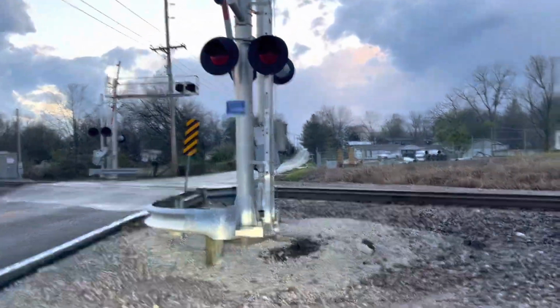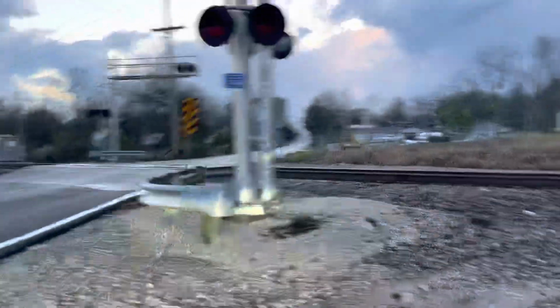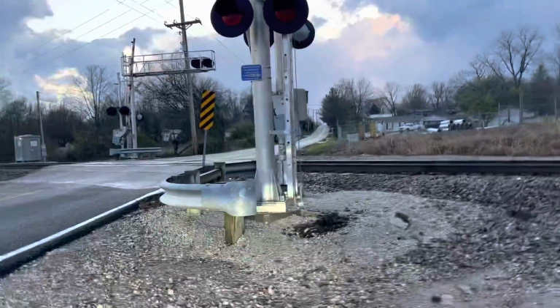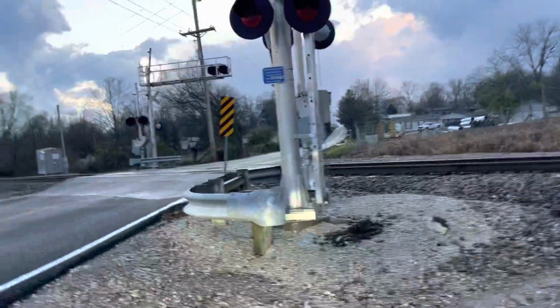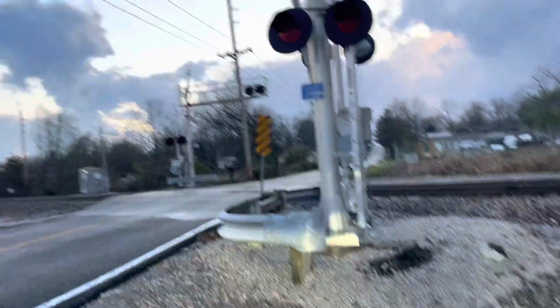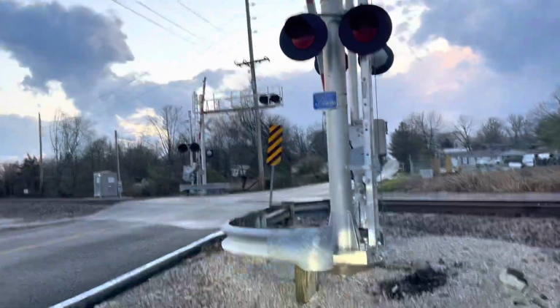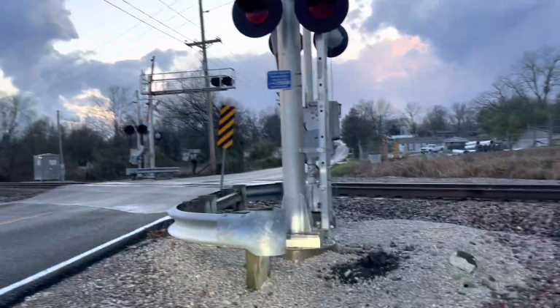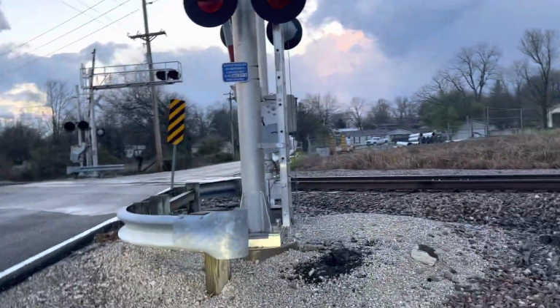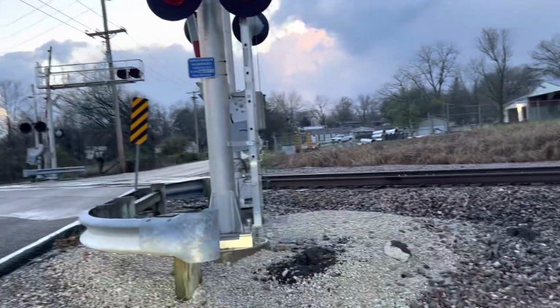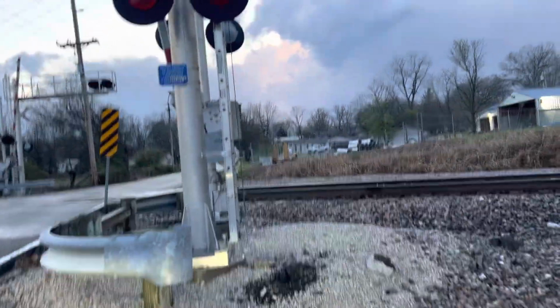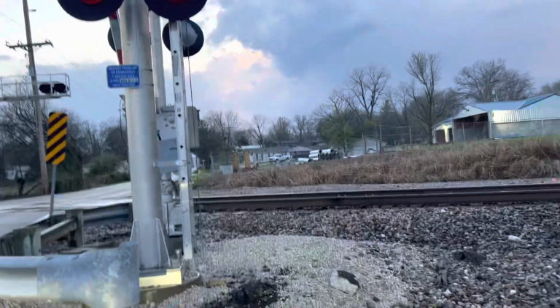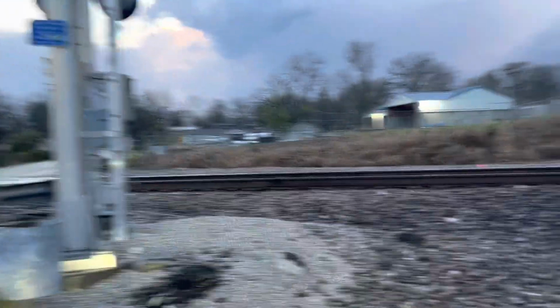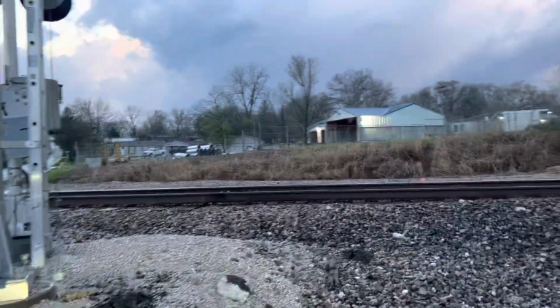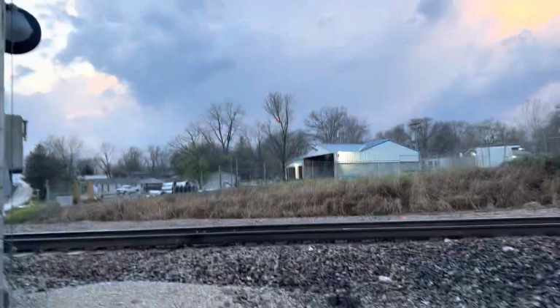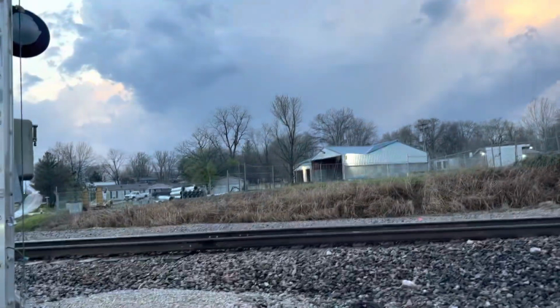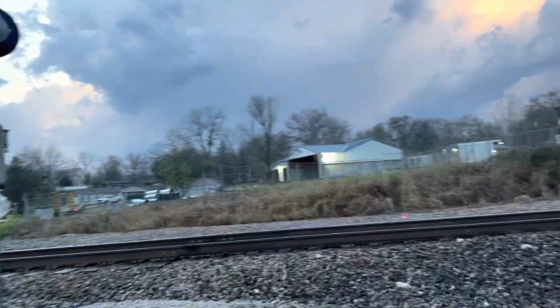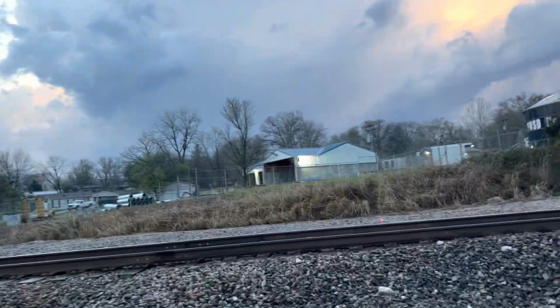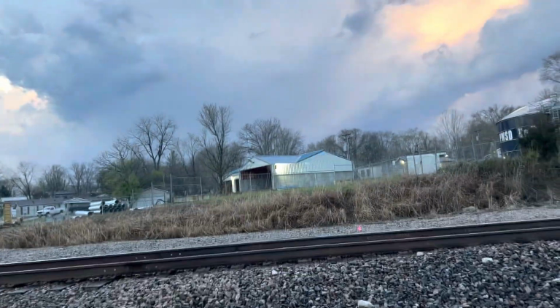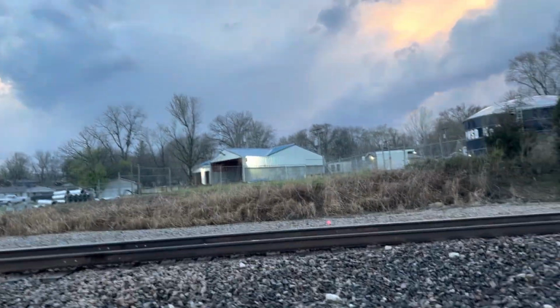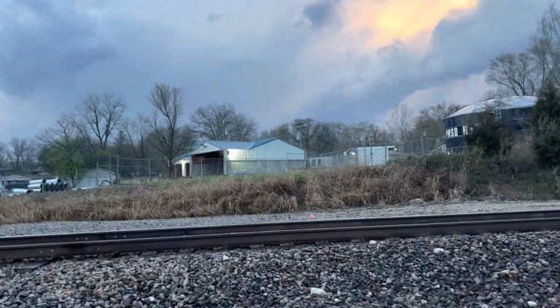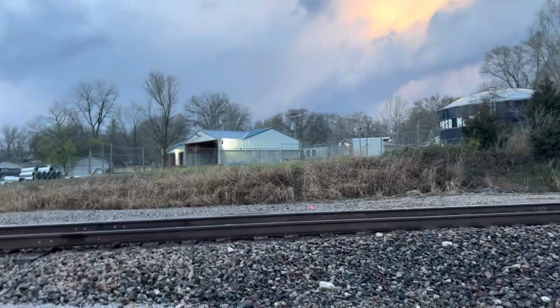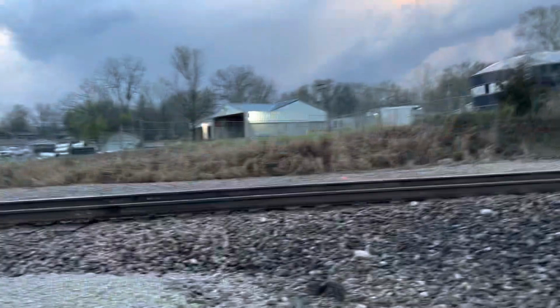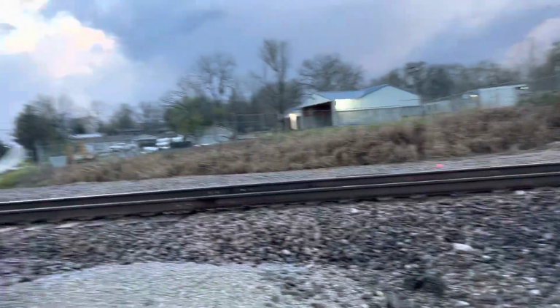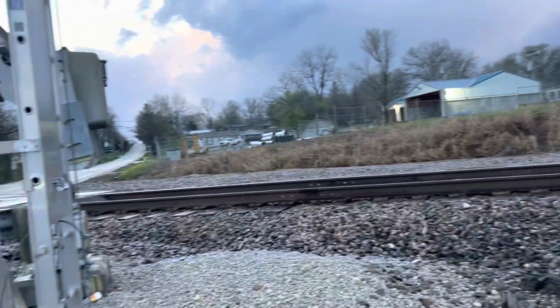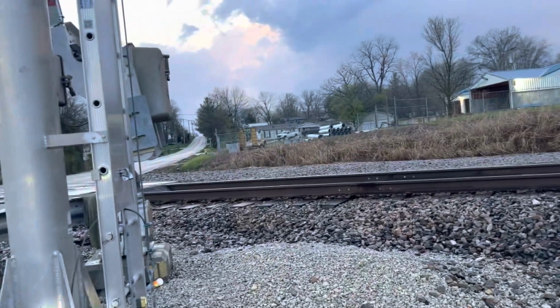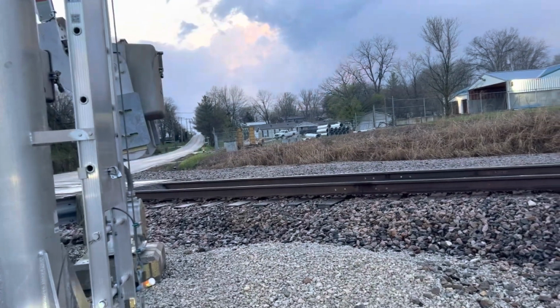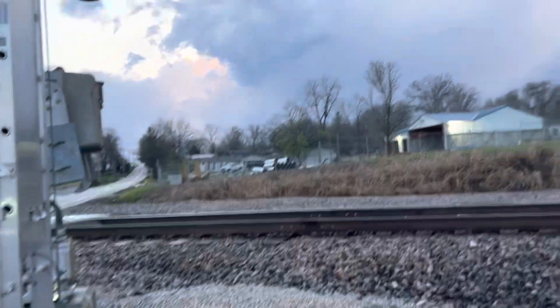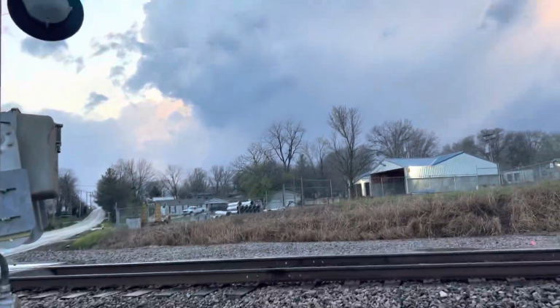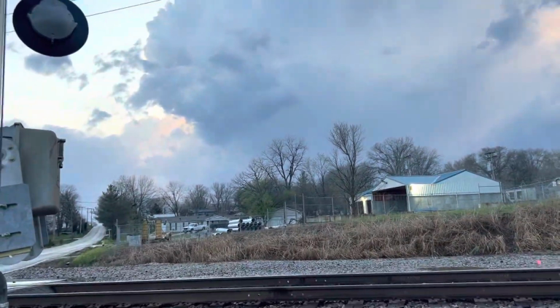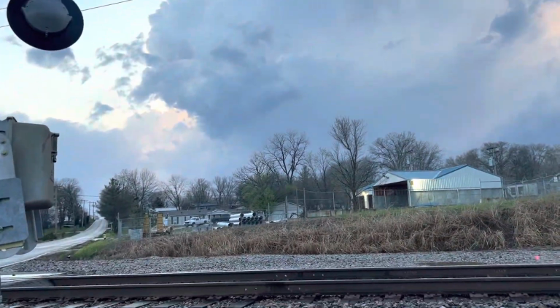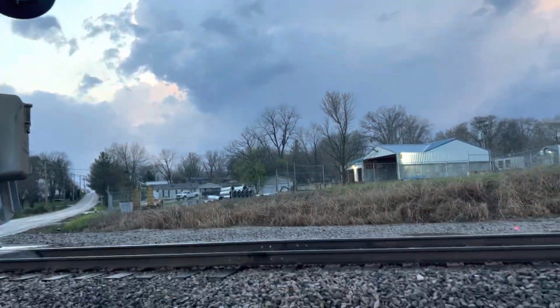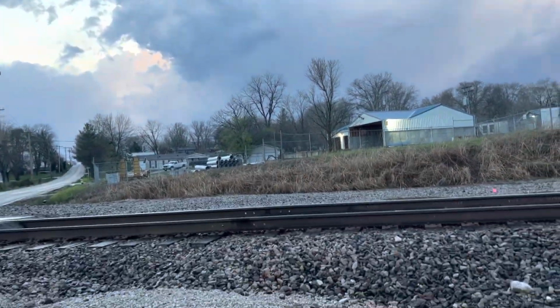Here we have the Front Street grade crossing here on Horine, Missouri. I'm going to make this quick as there's a severe thunderstorm warning in the area and a tornado watch, and it's lightning in the distance as you can see.